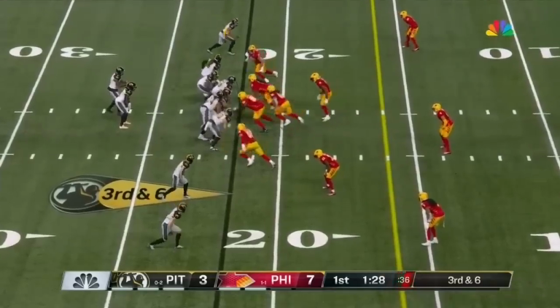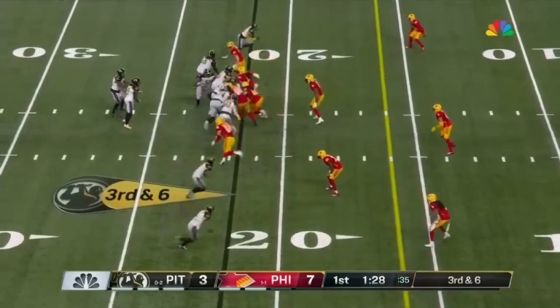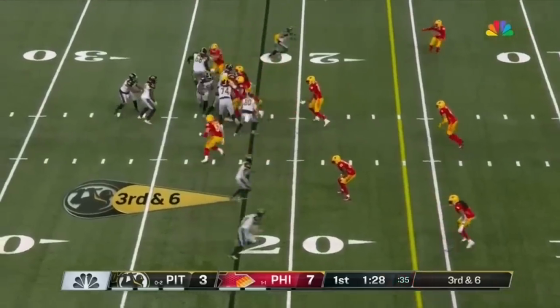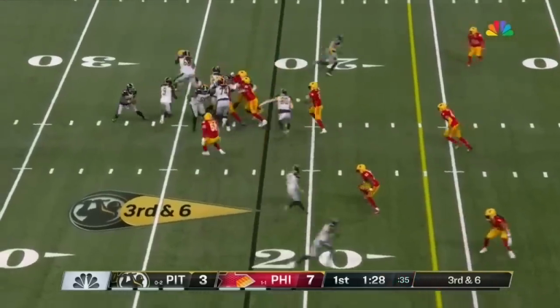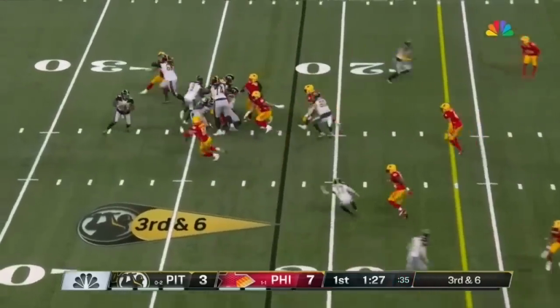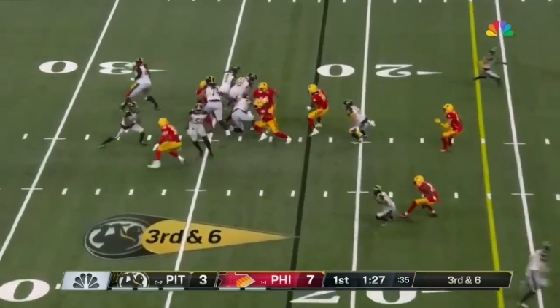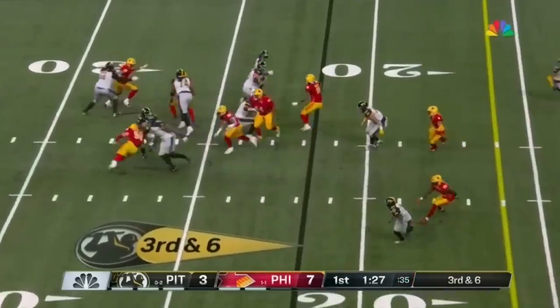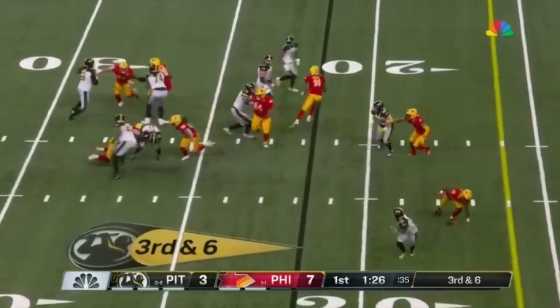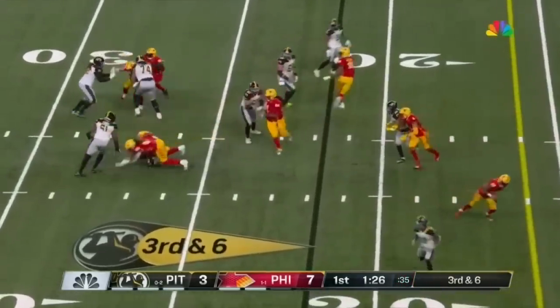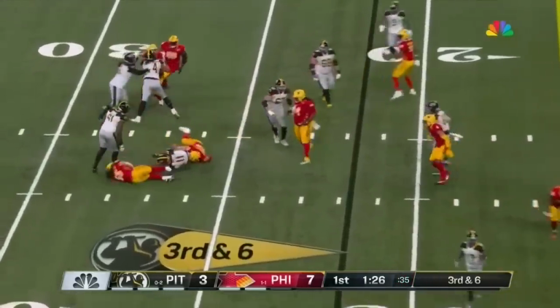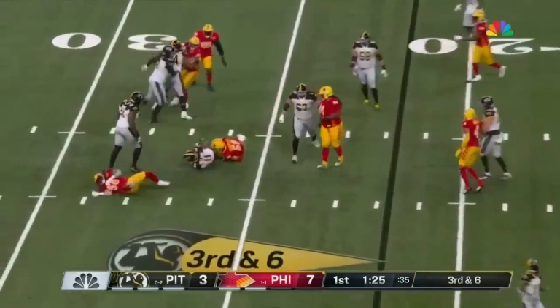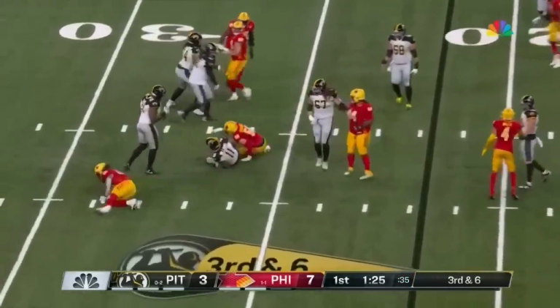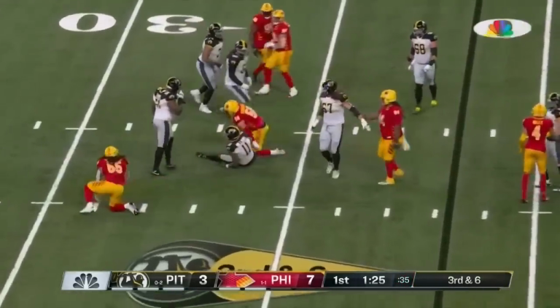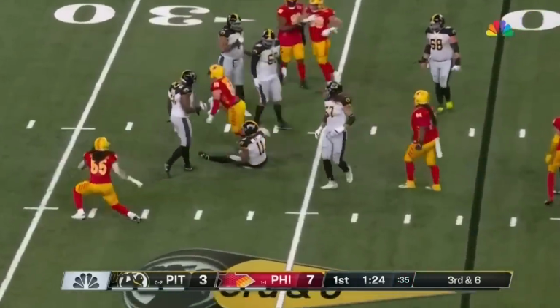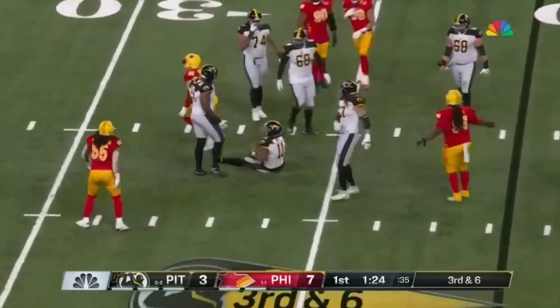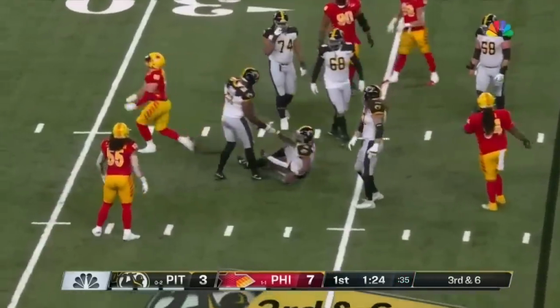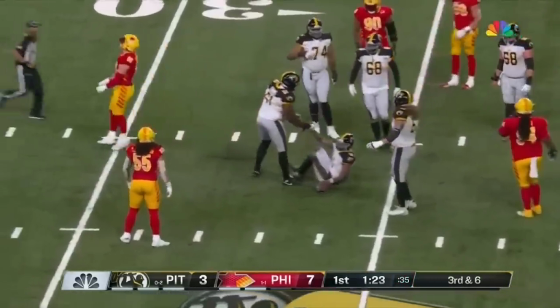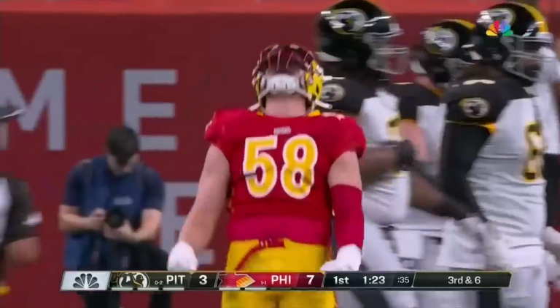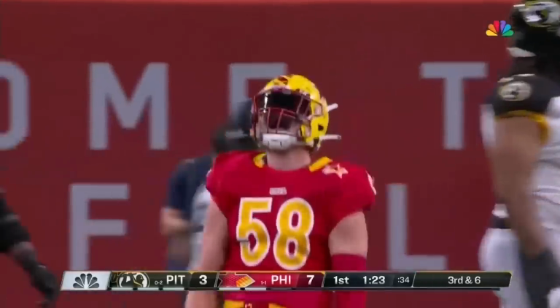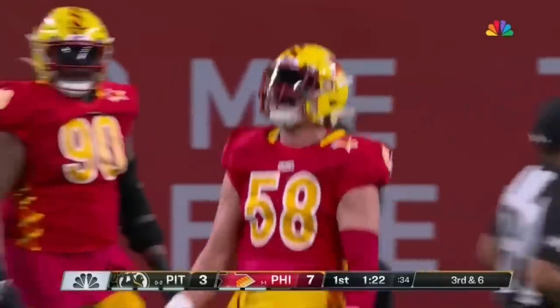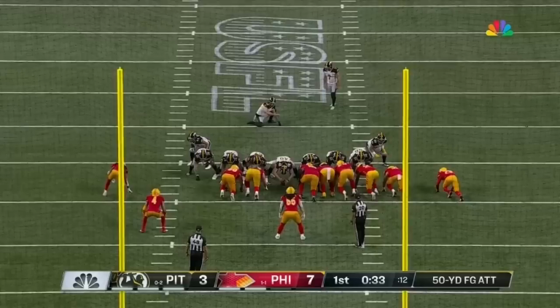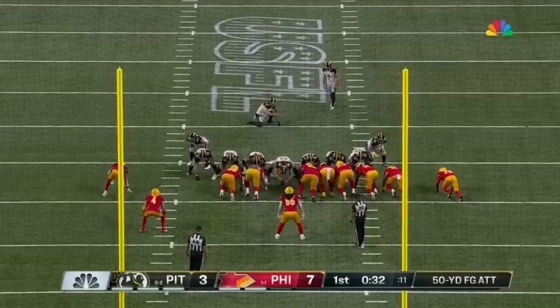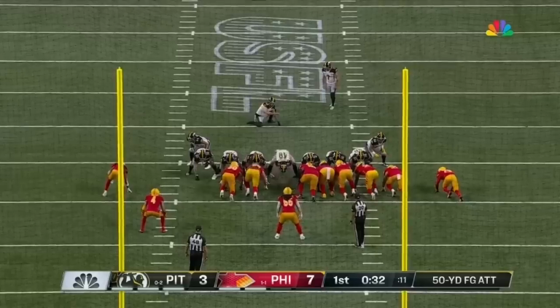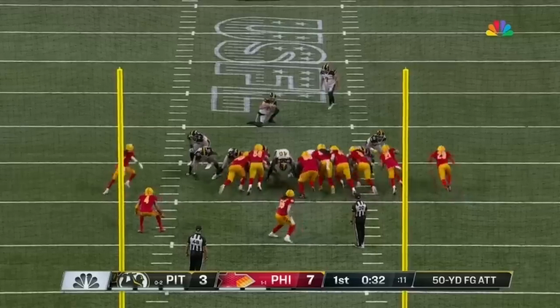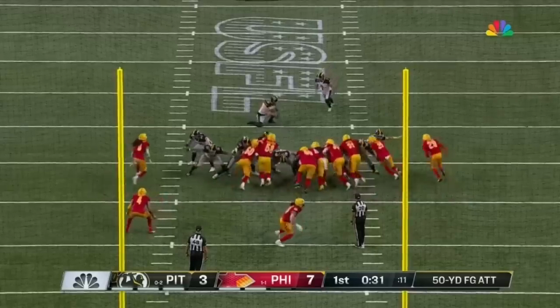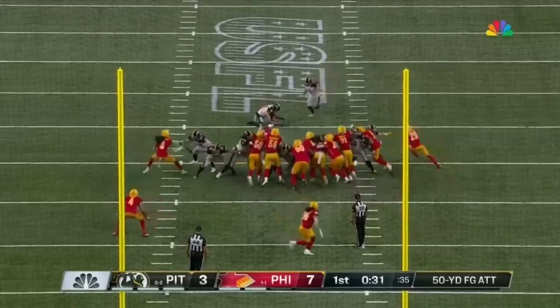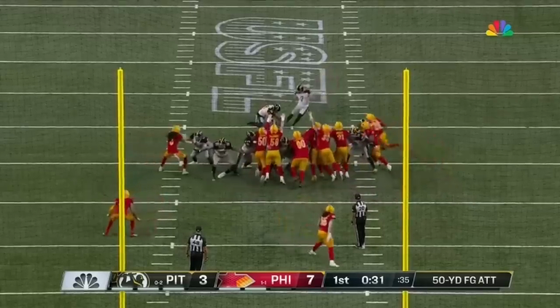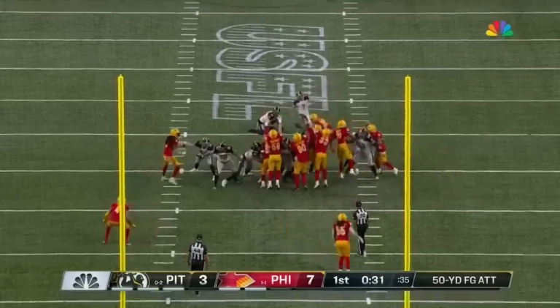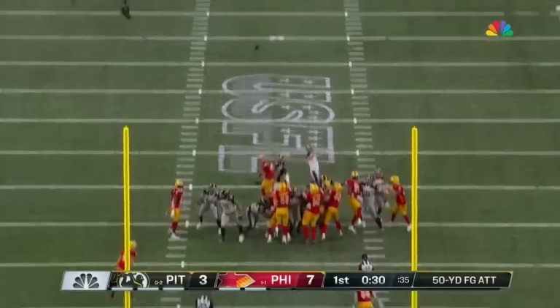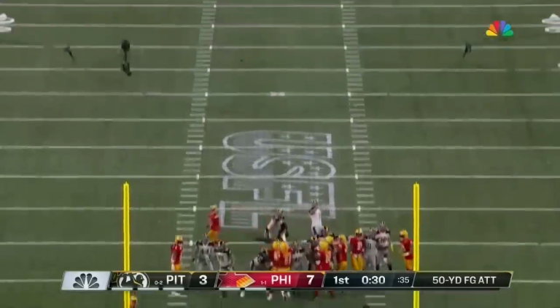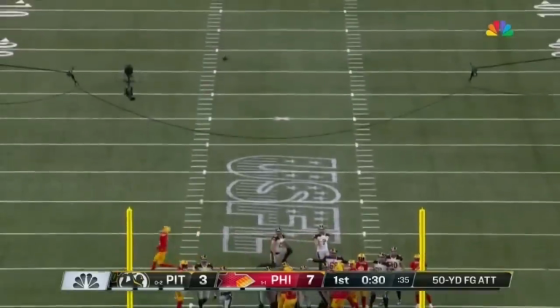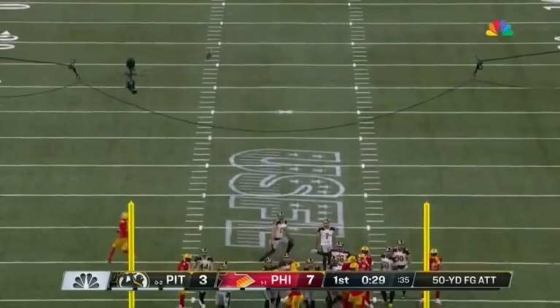On third and six, Stars bring pressure. Williams sees it and just goes down — nowhere for him to escape to. Pittsburgh now playing for the Pittsburgh Maulers from 50 yards away.